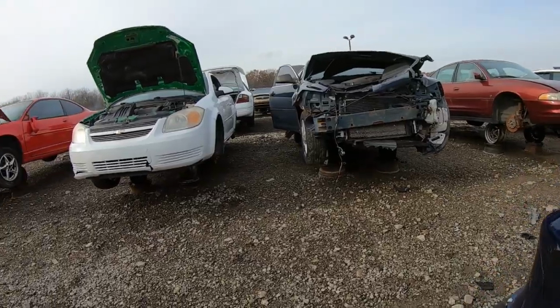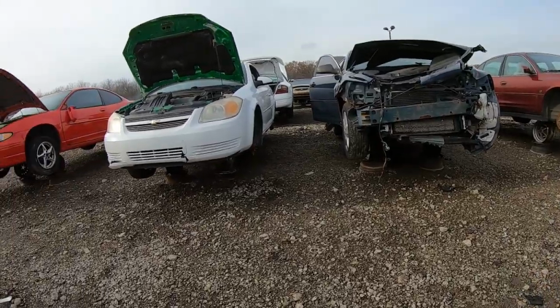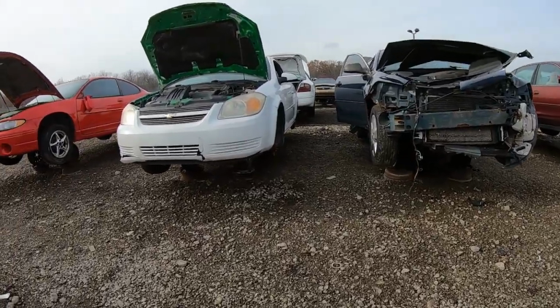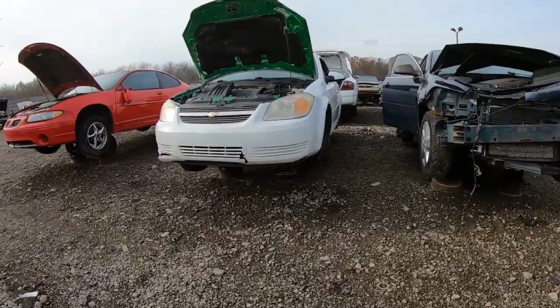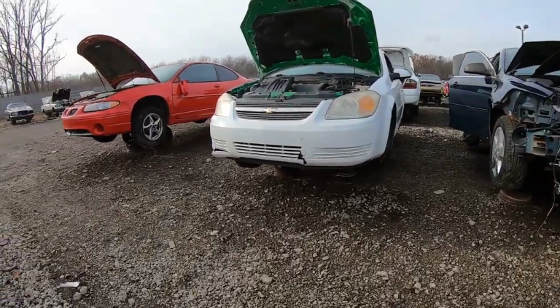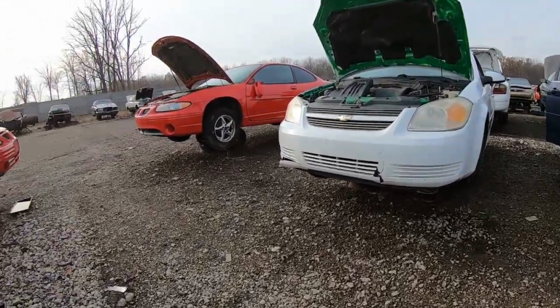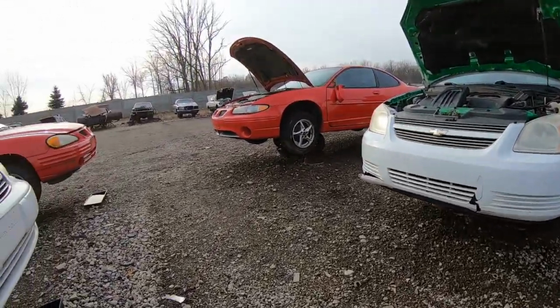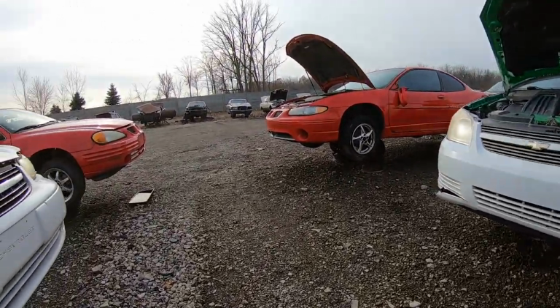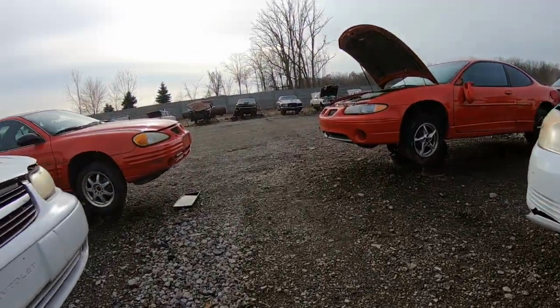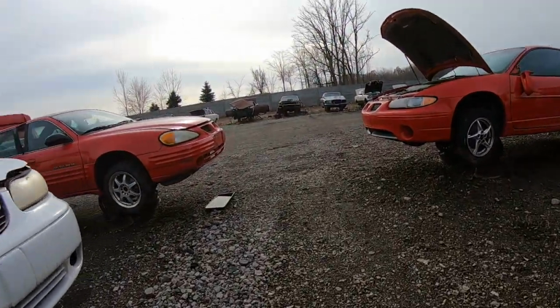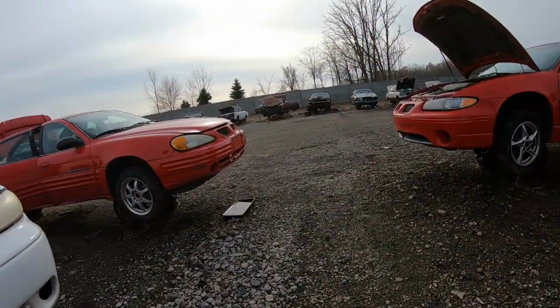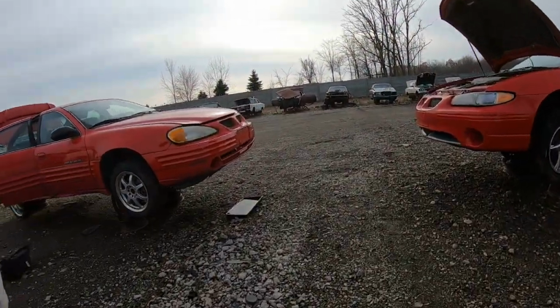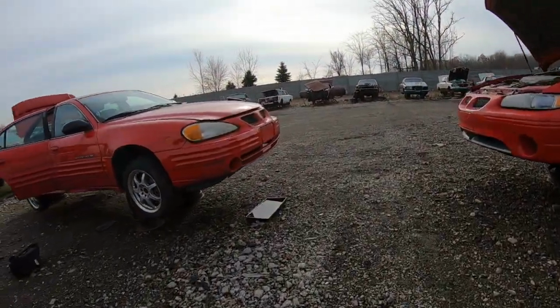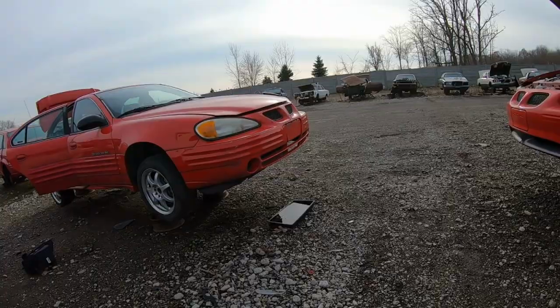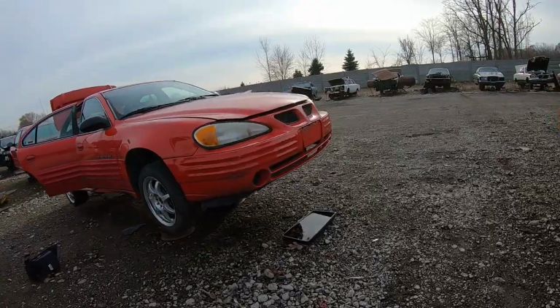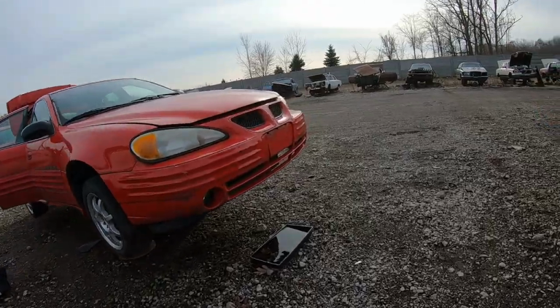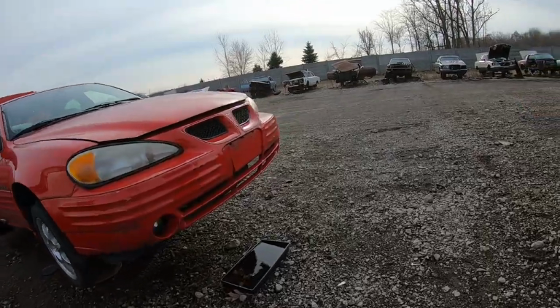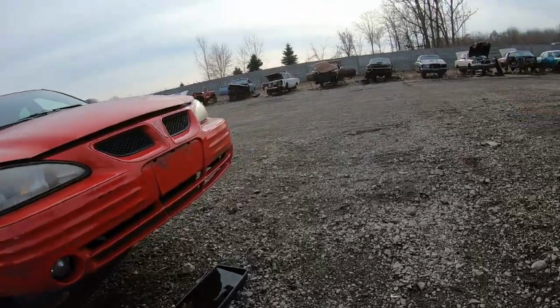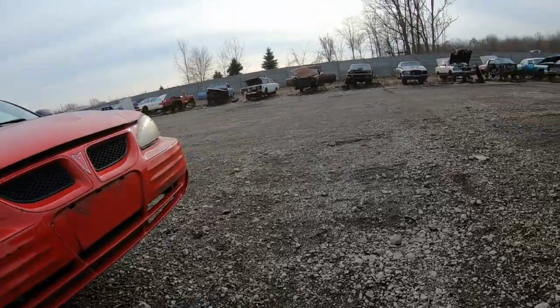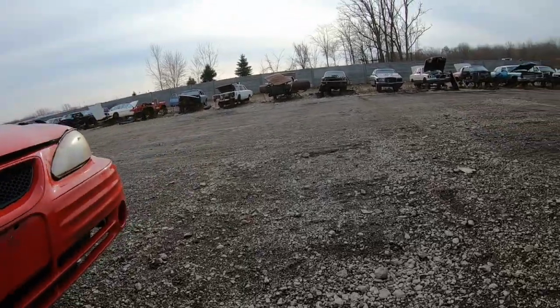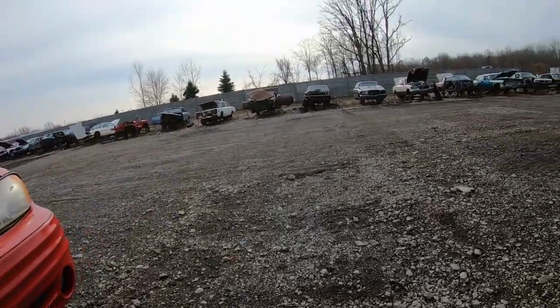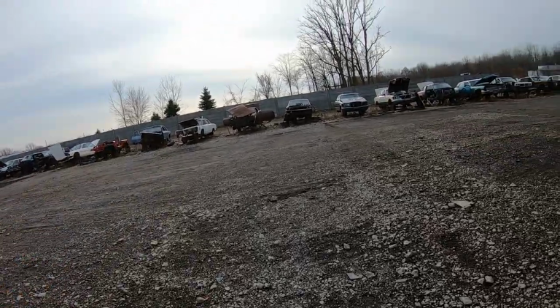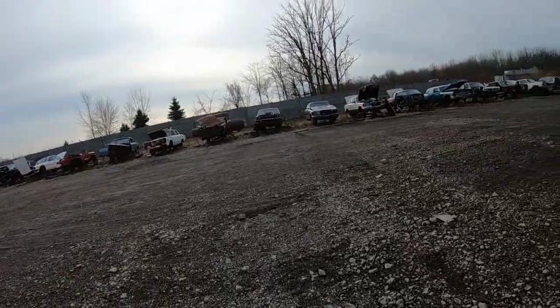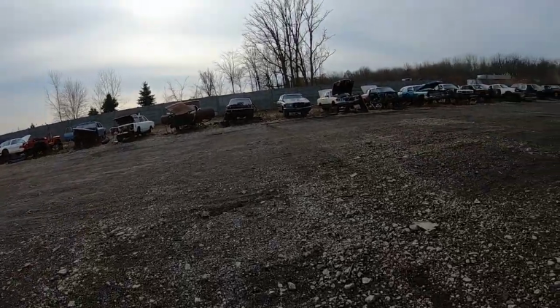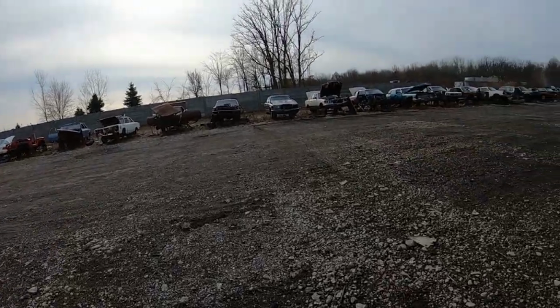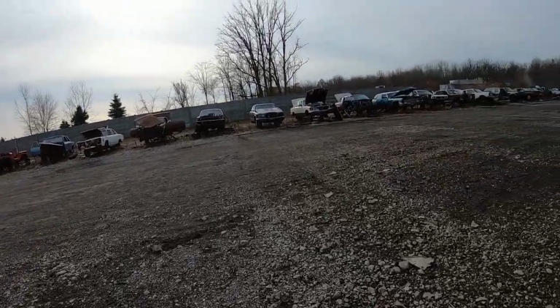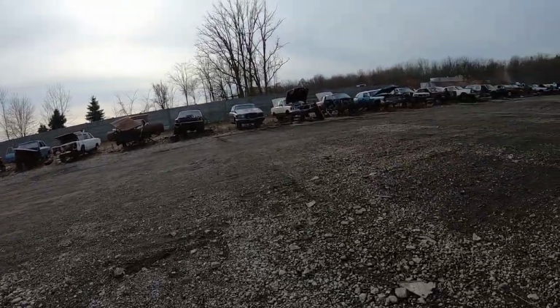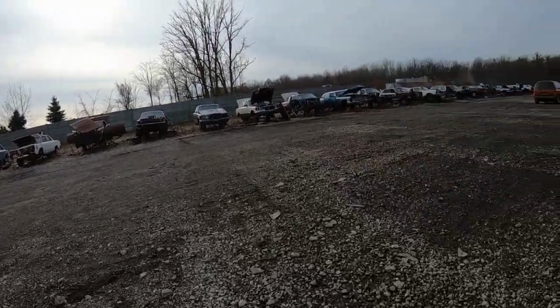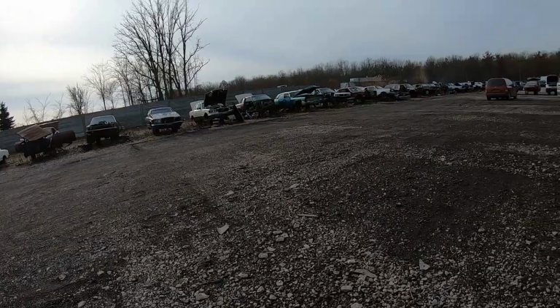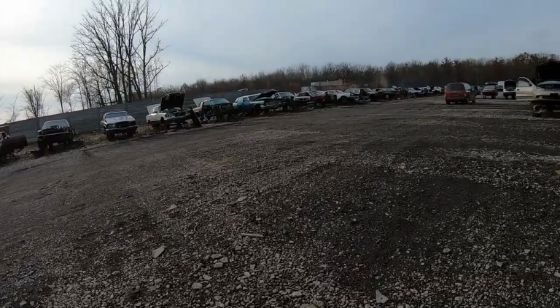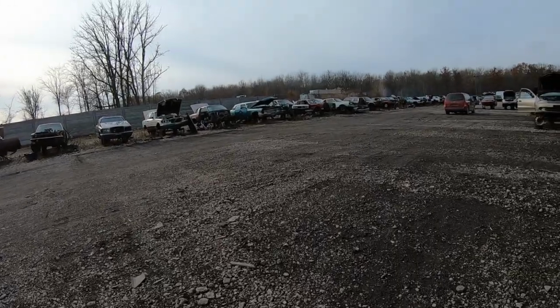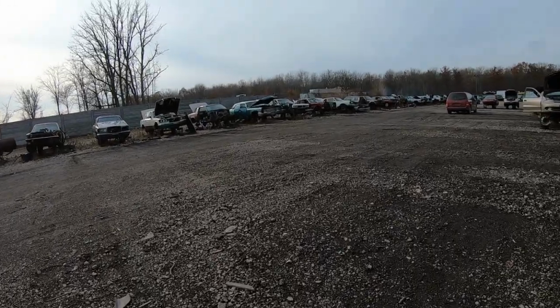This is some car guy stuff — you hang out at the junkyard, check it out, see what you've got. You never know what part you can find; you might buy it. This is some of the stuff we do when the weather is permitting.